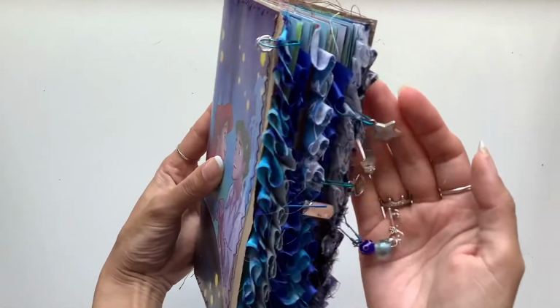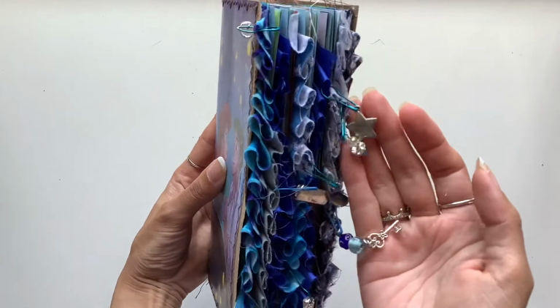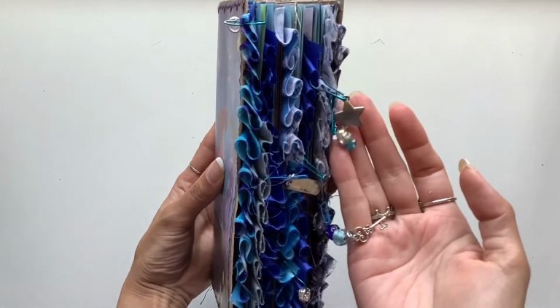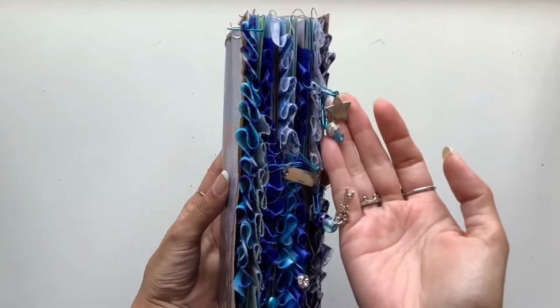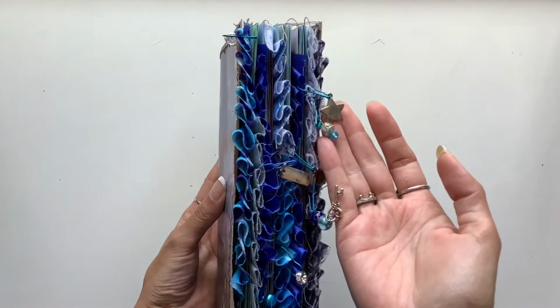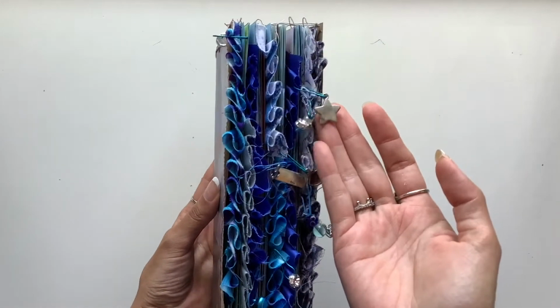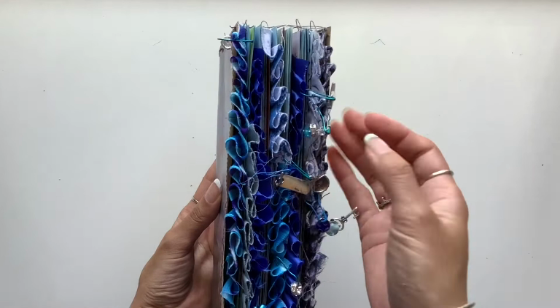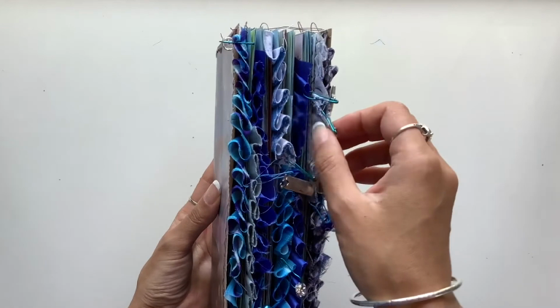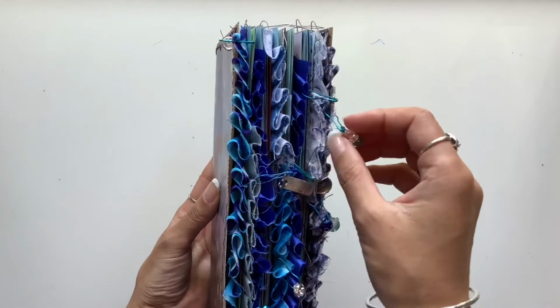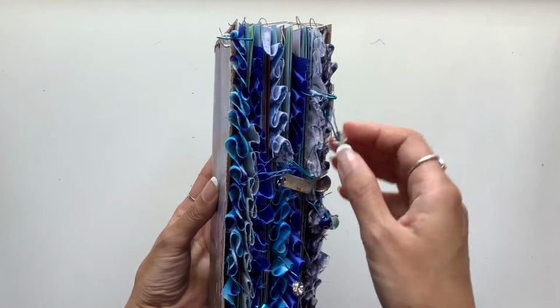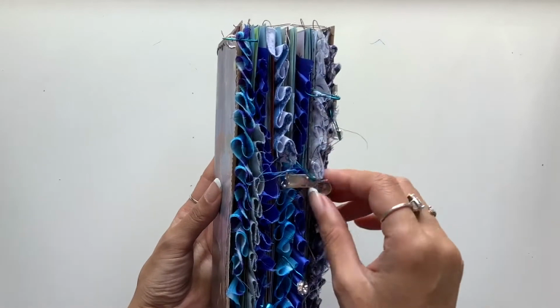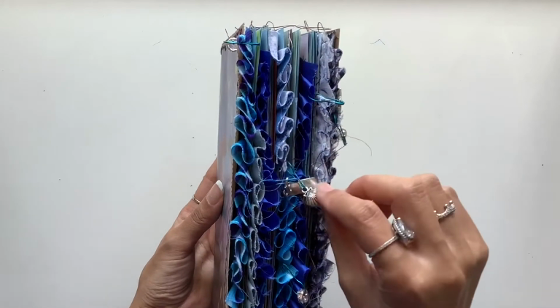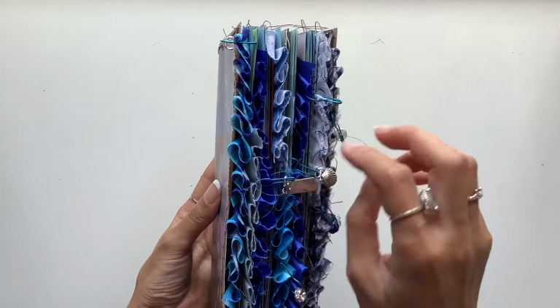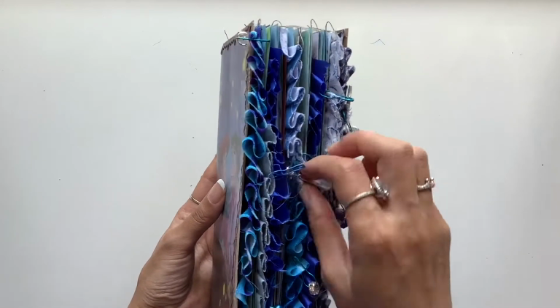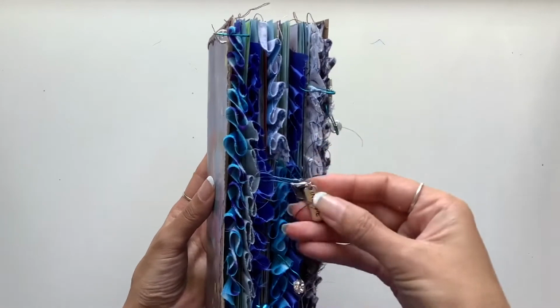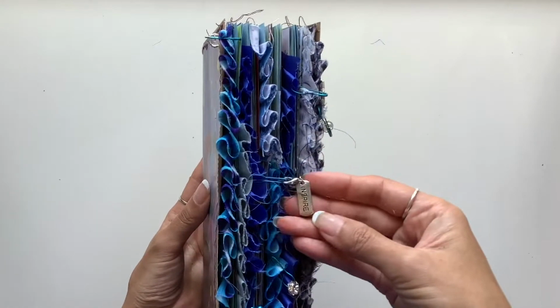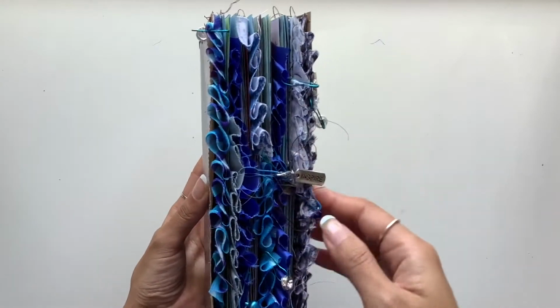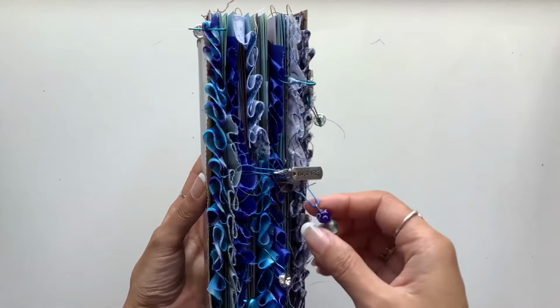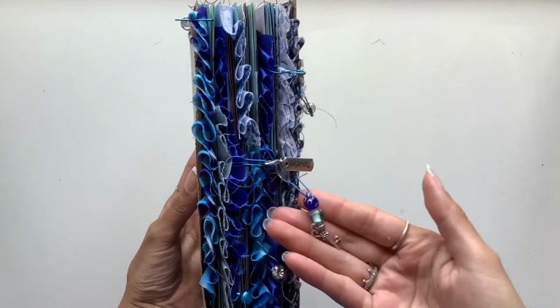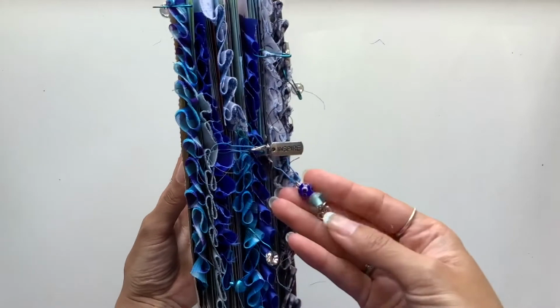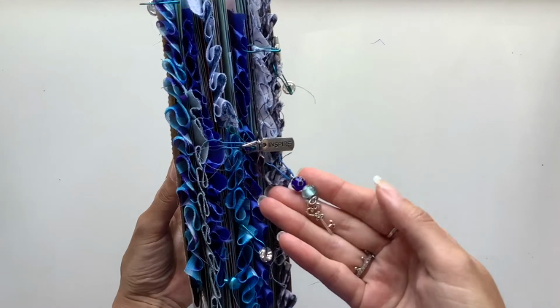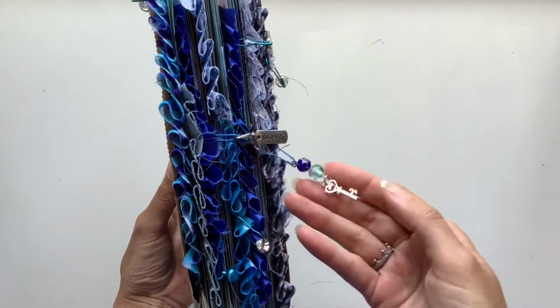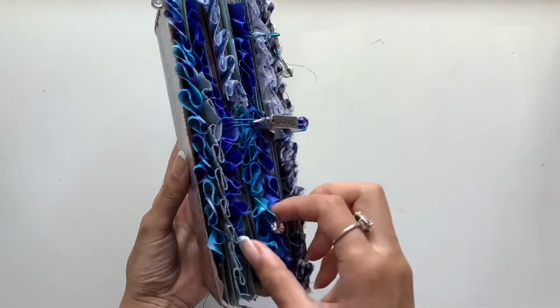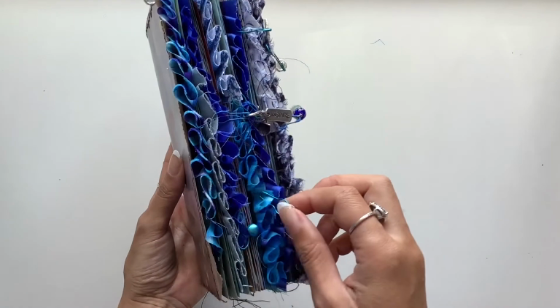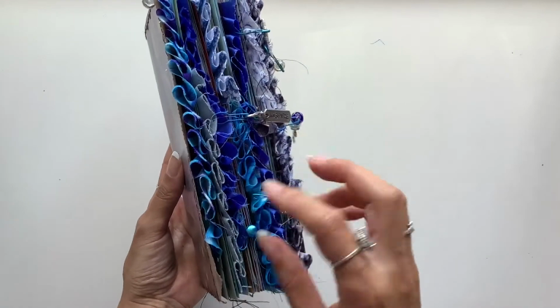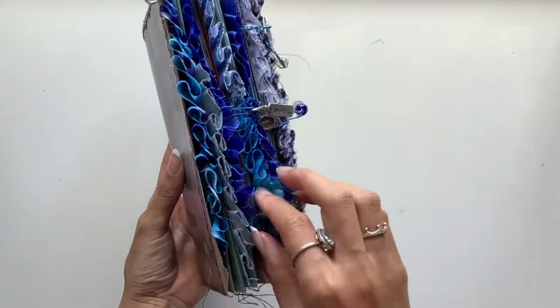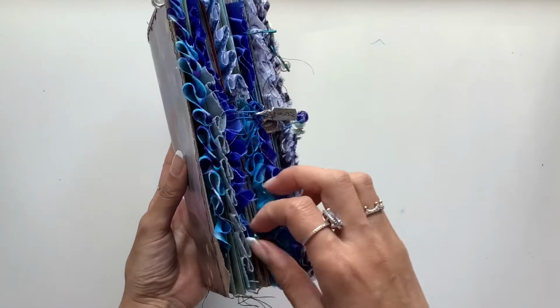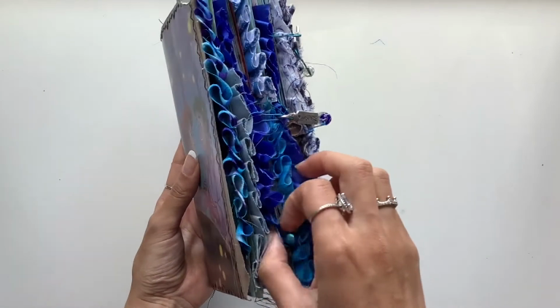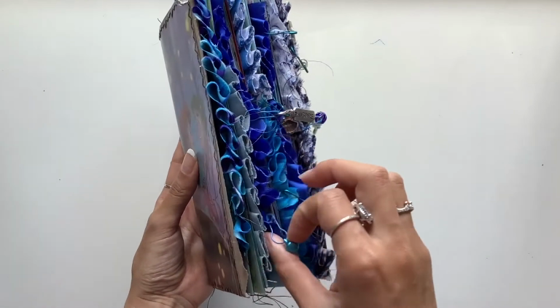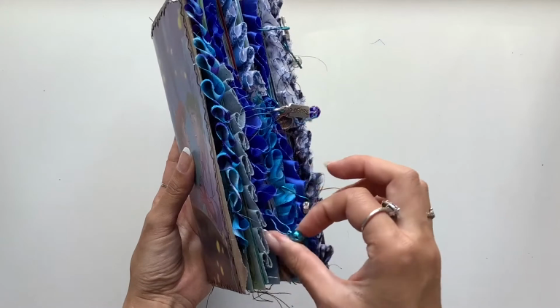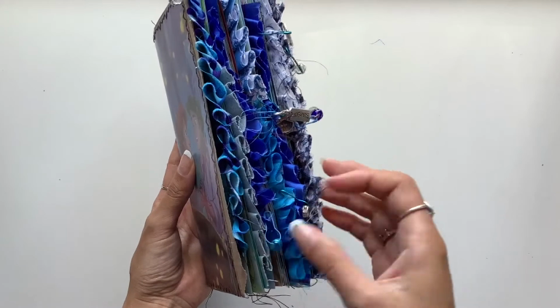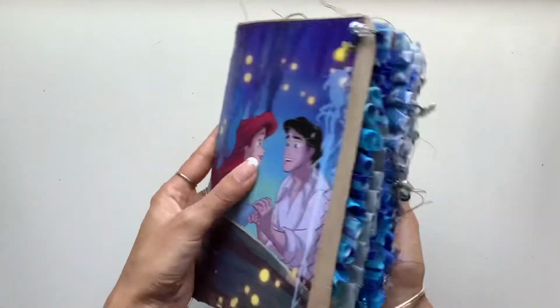And there are even more charms than the last one. We've got a star for a starfish, some gems, another shell, this key with some gems, a jewel here, and a little blue metallic bell.